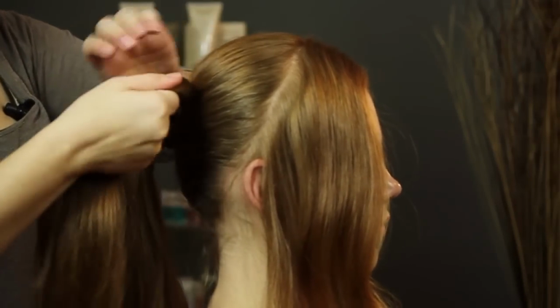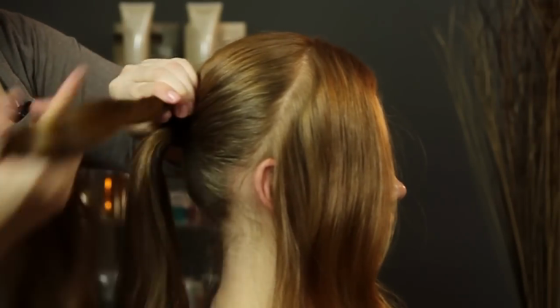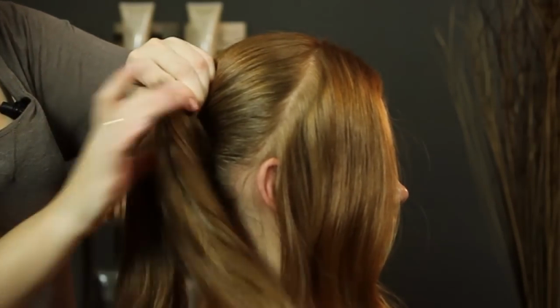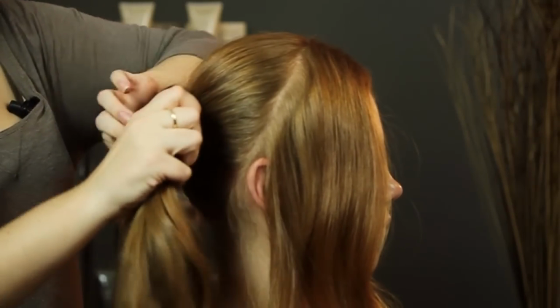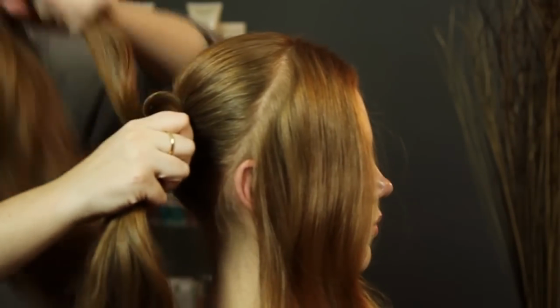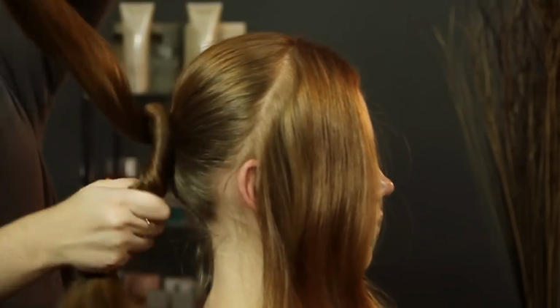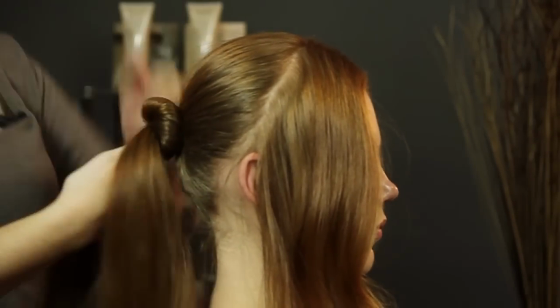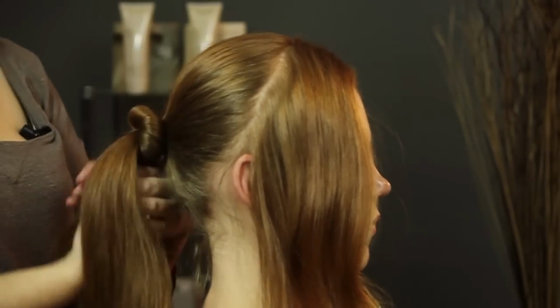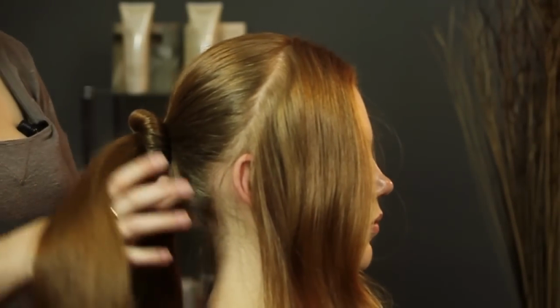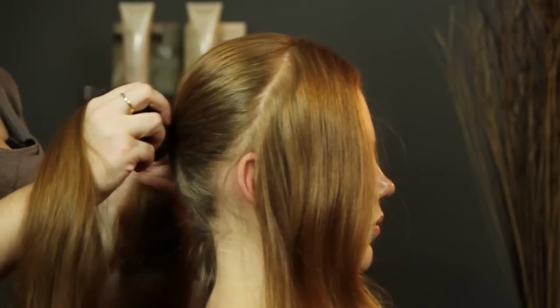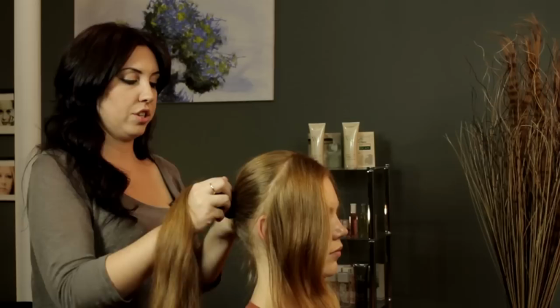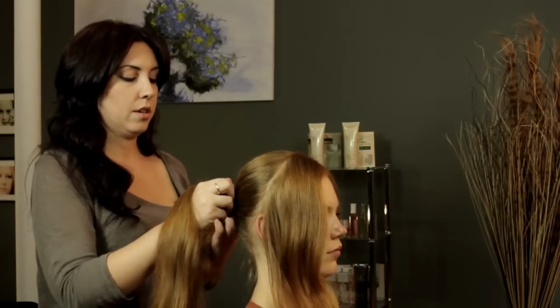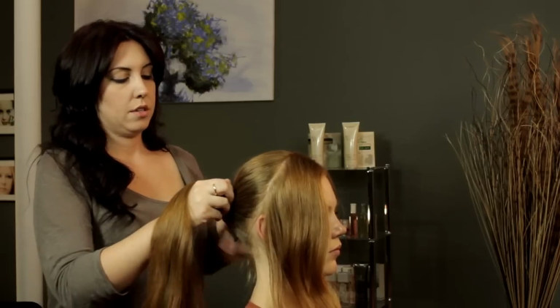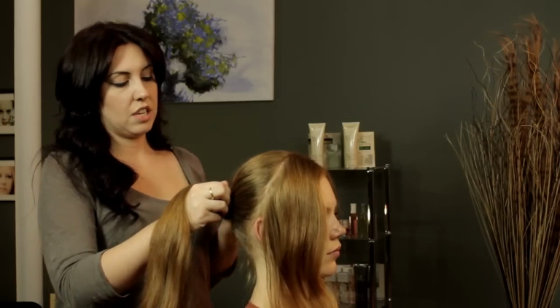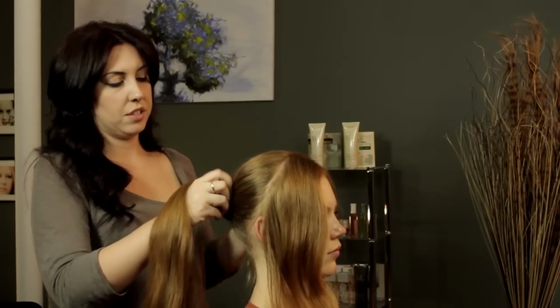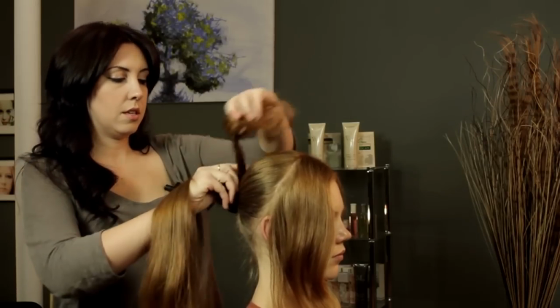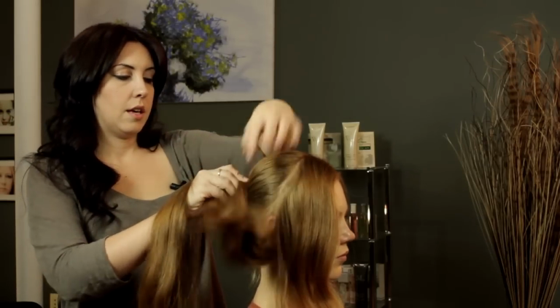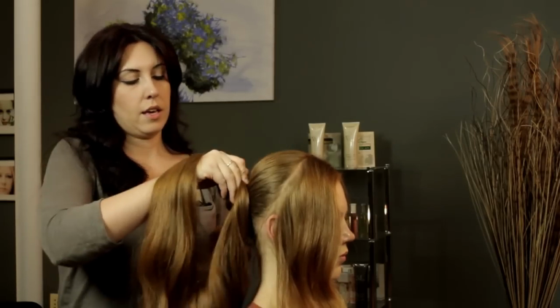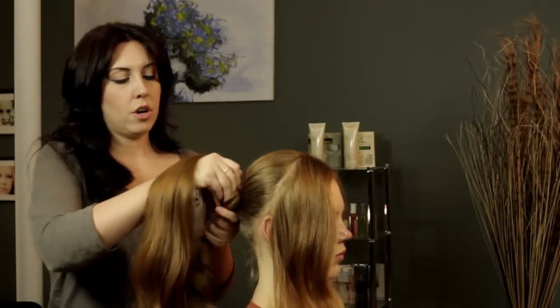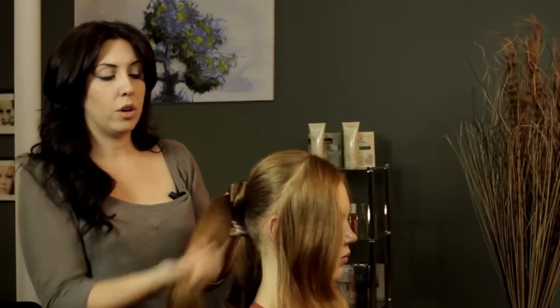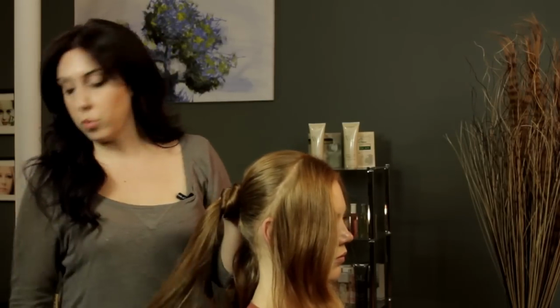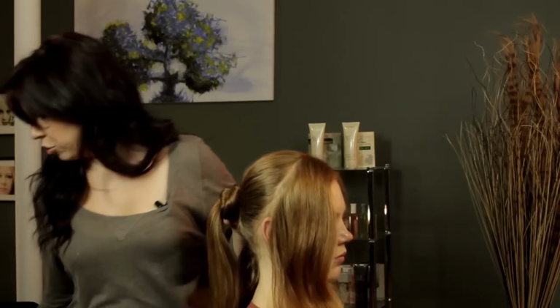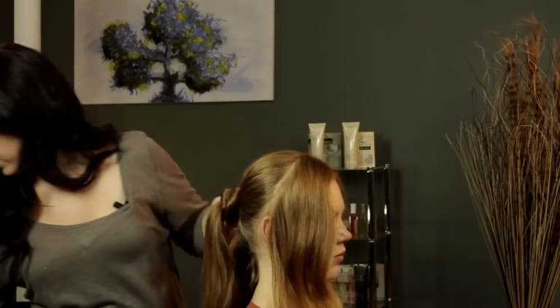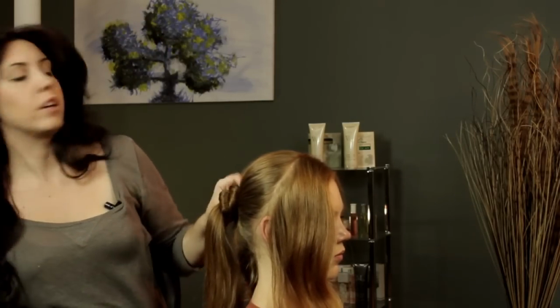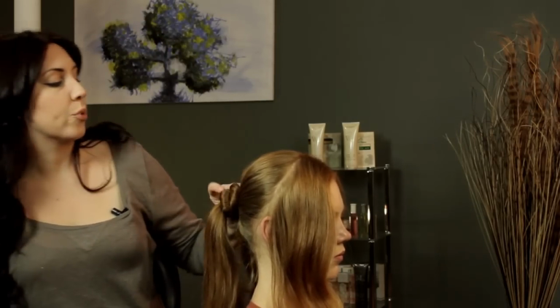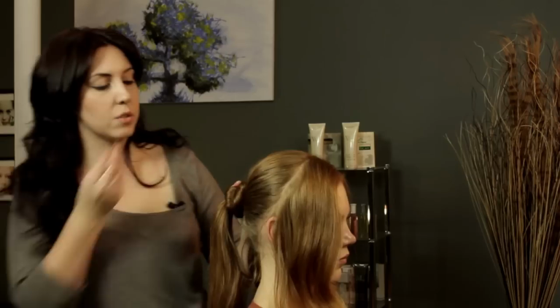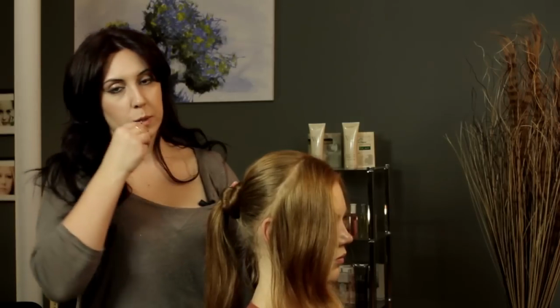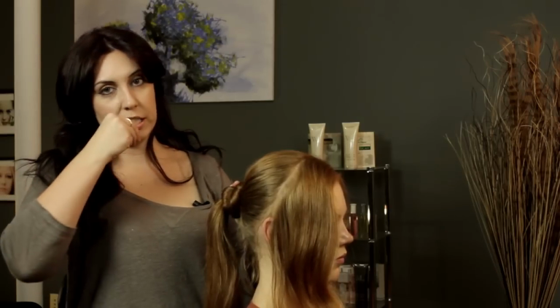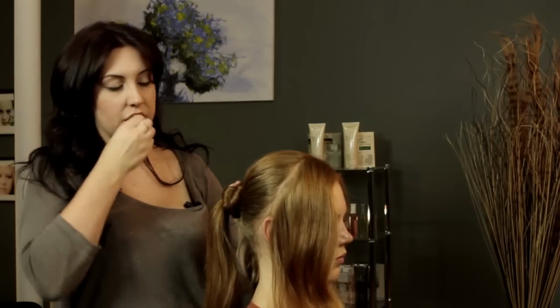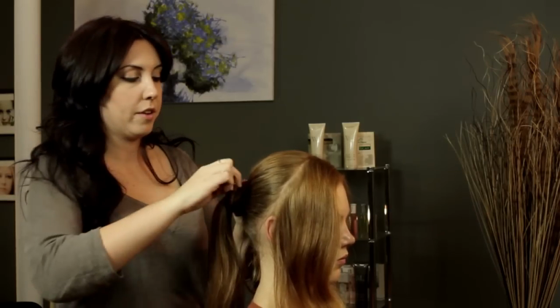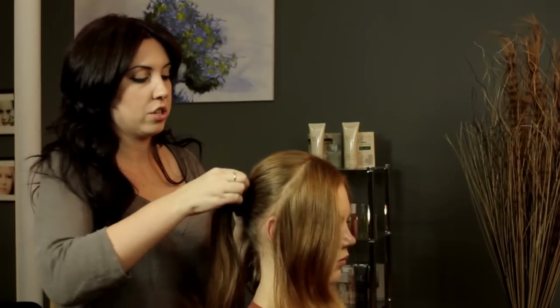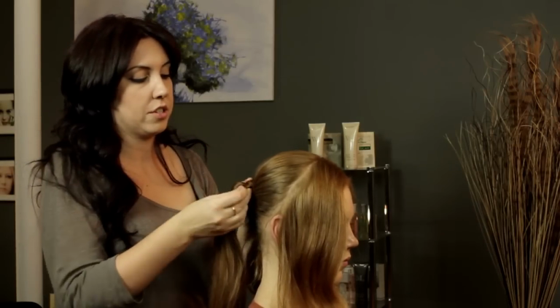You're going to want to keep your other ponytail in the center of that section. So just keep twisting, and you're also going to want to start pinning while you're twisting, just to help secure the foundation of your style.